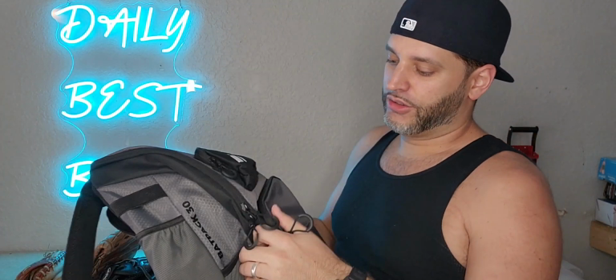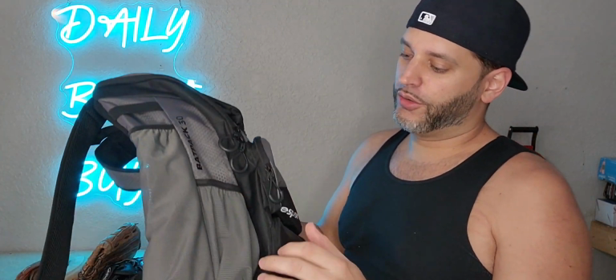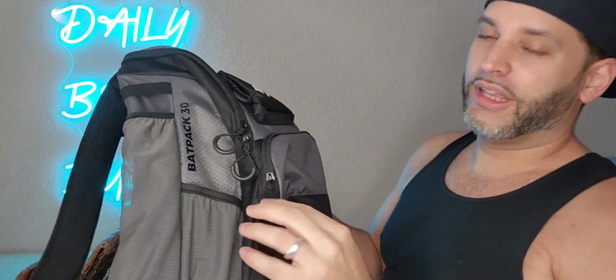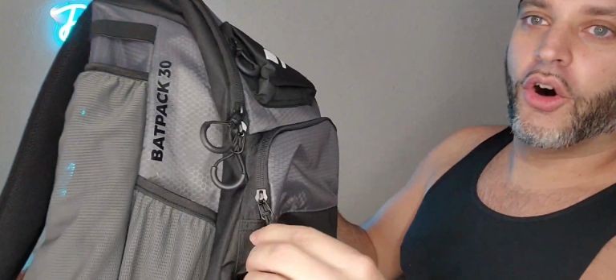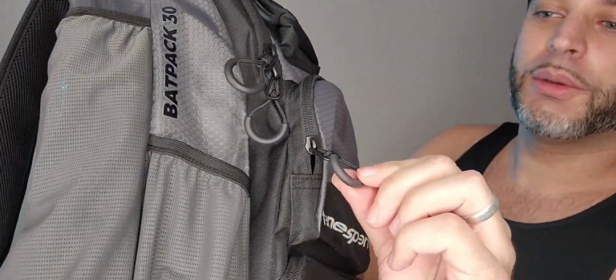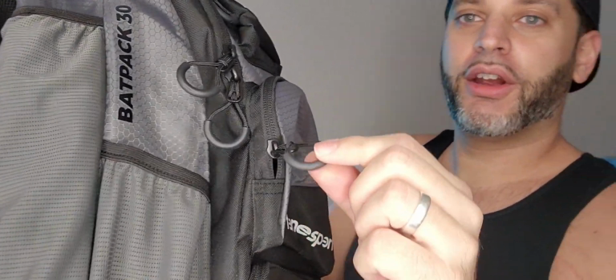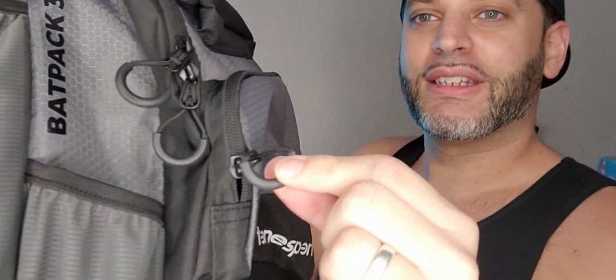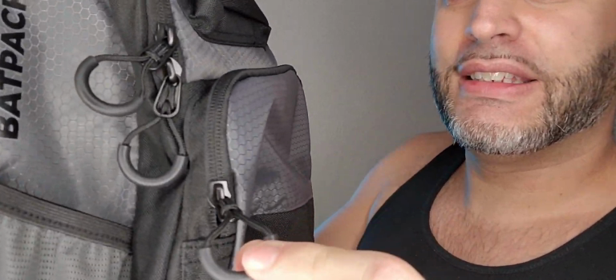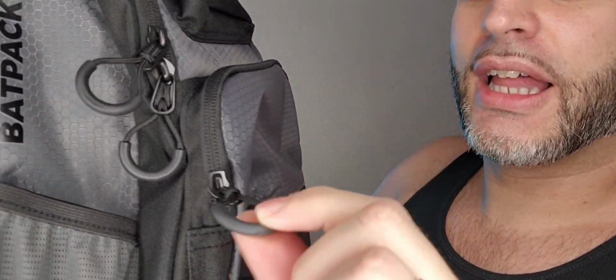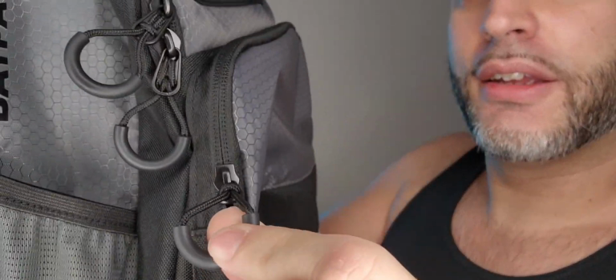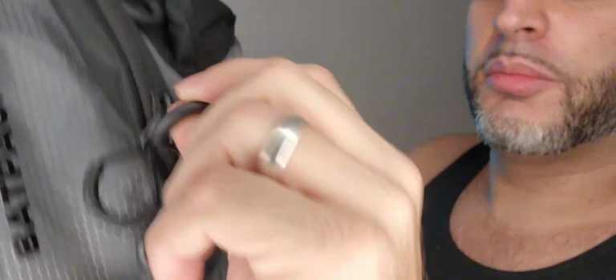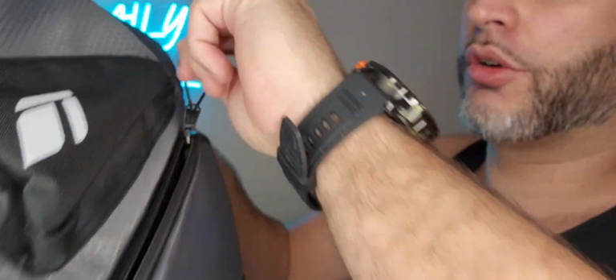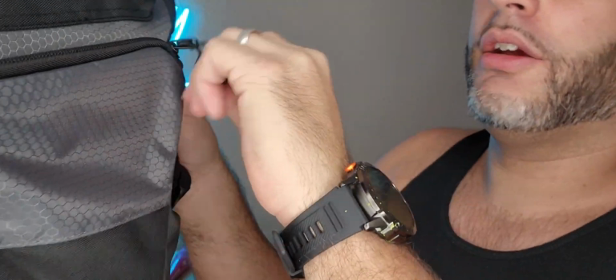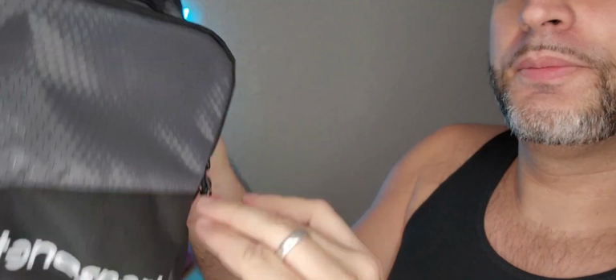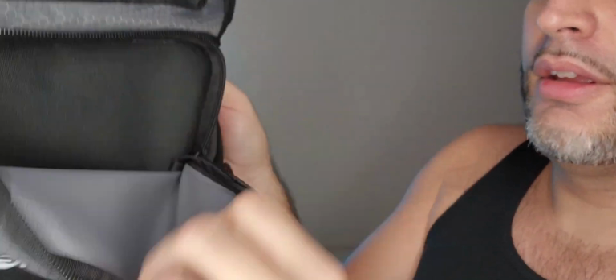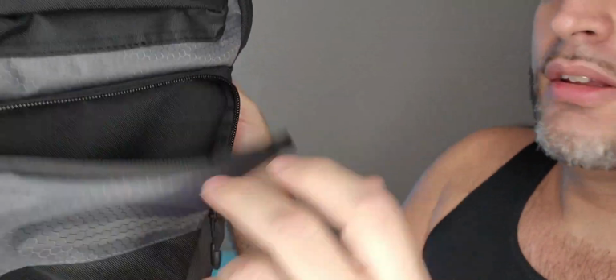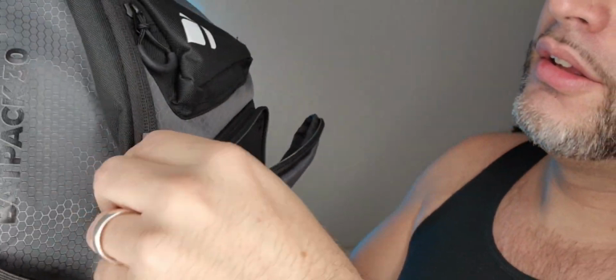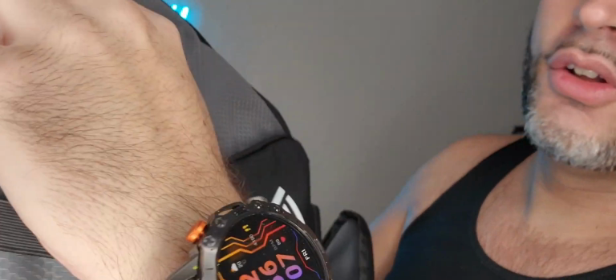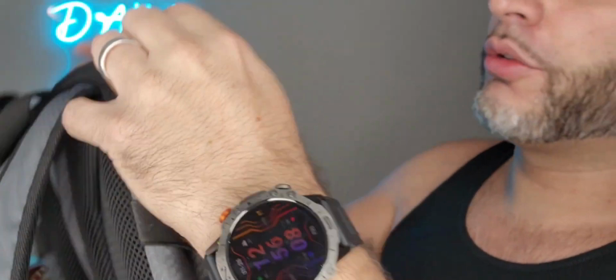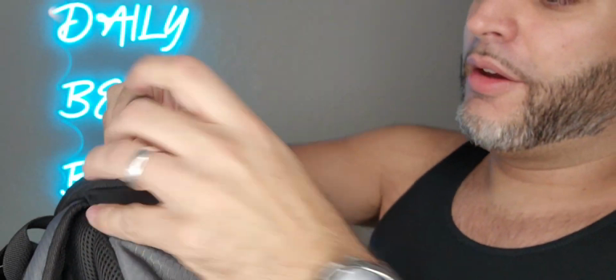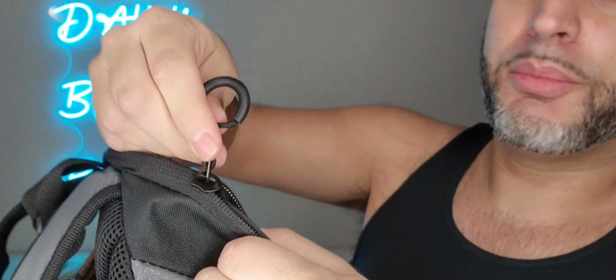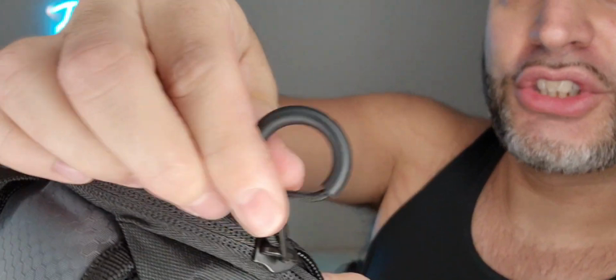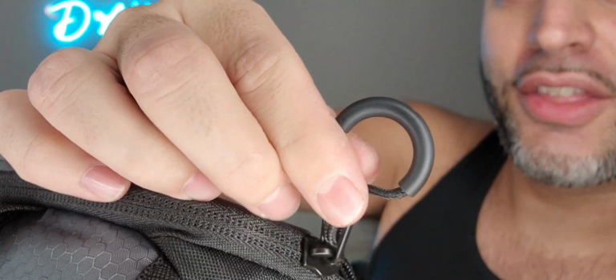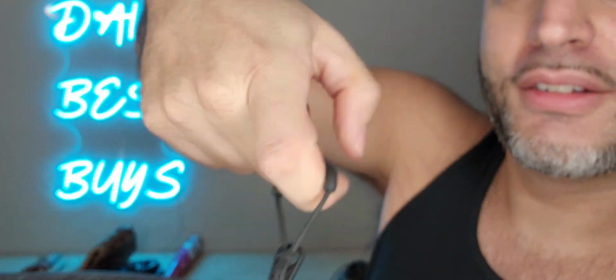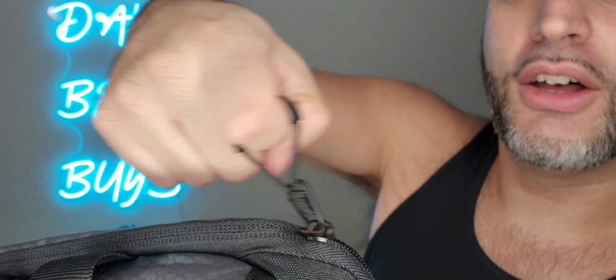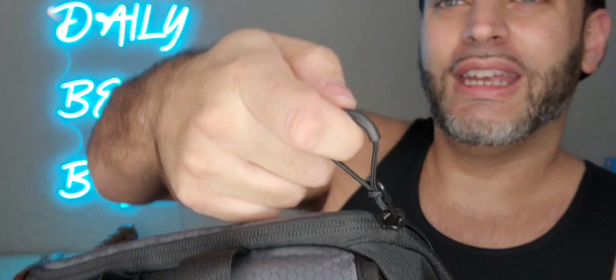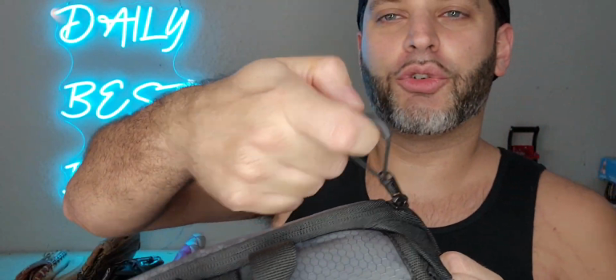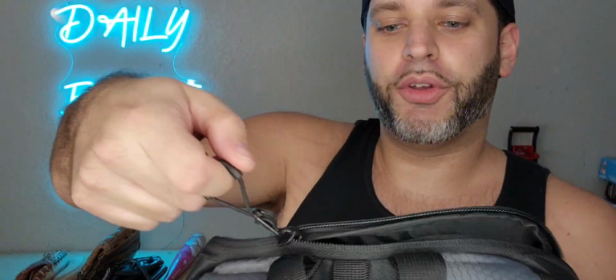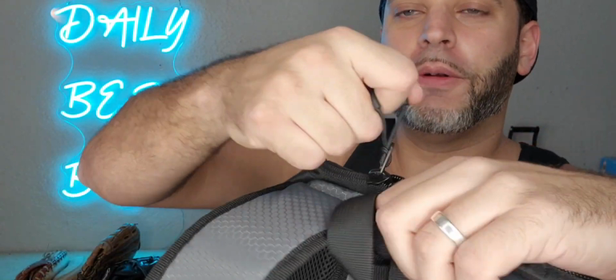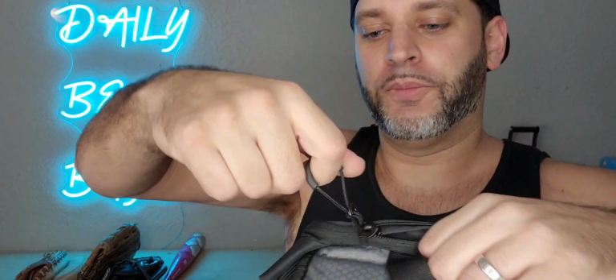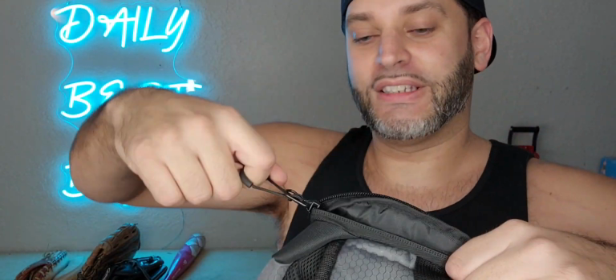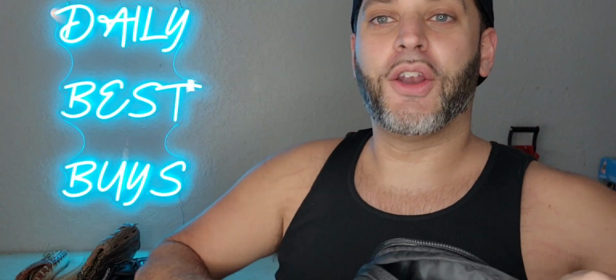All of the zippers right here have this easy-to-slide part right here, all around. Every zipper looks just like that, so easy to grip with your finger to slide it open.